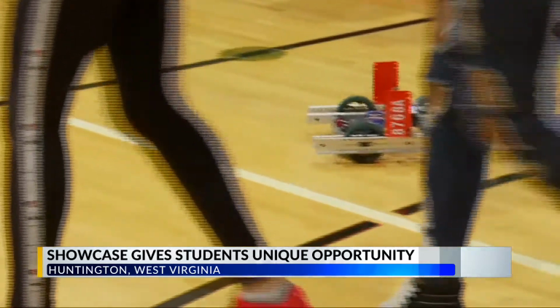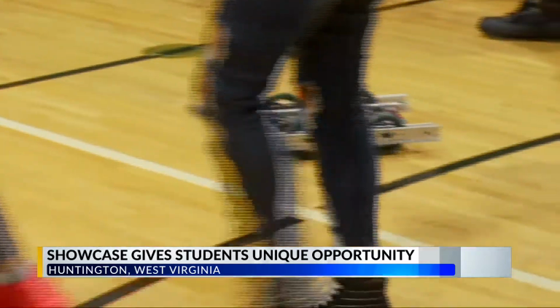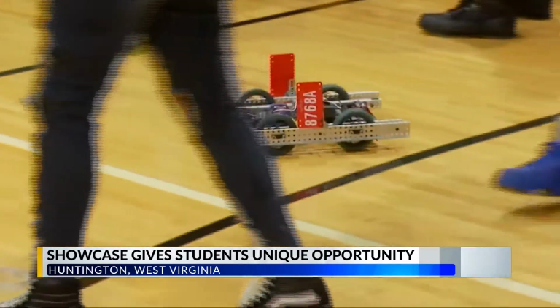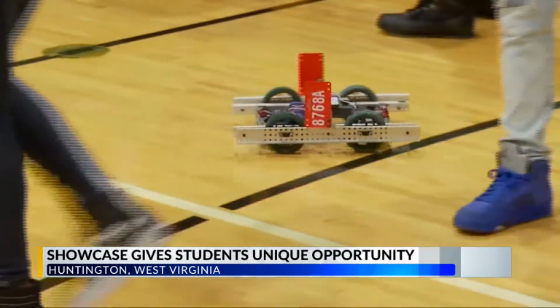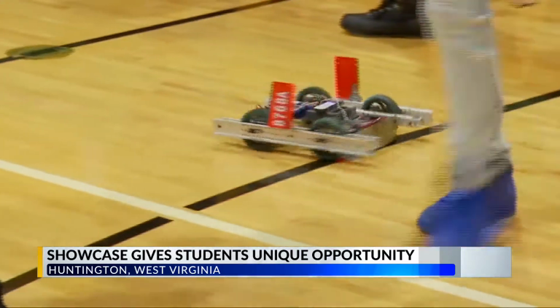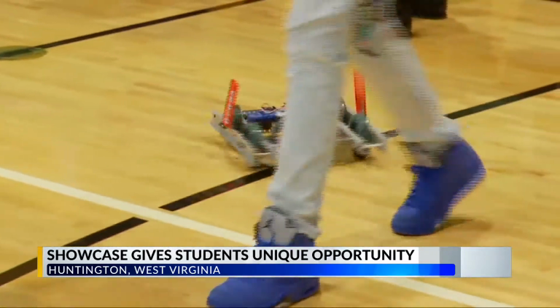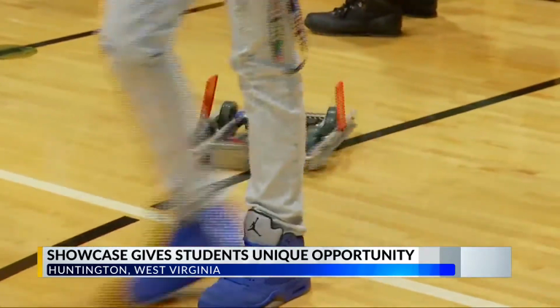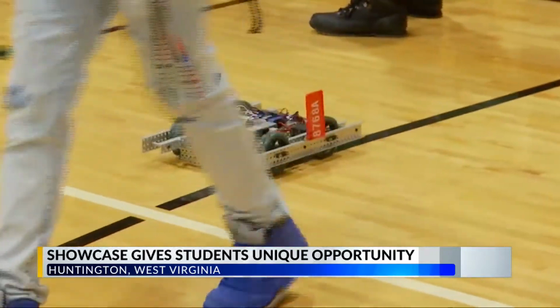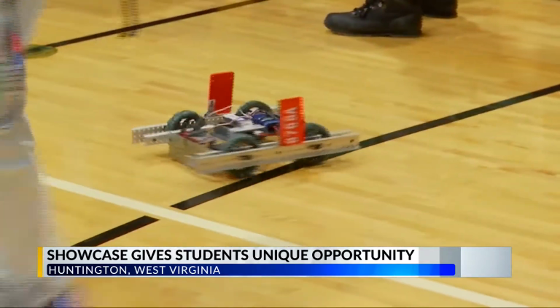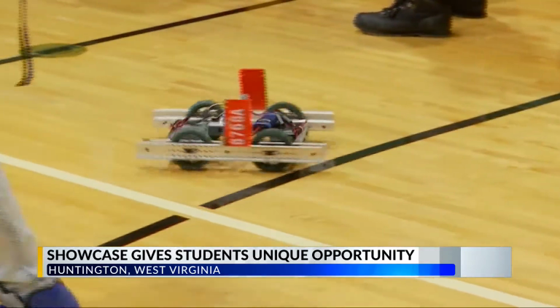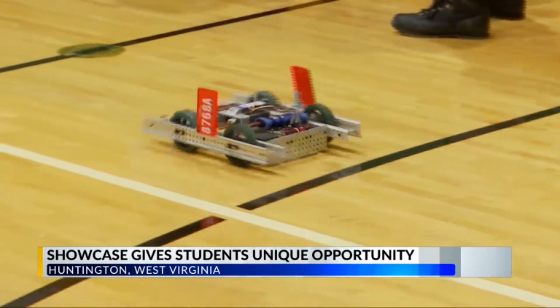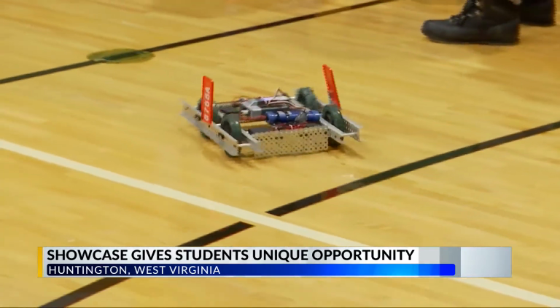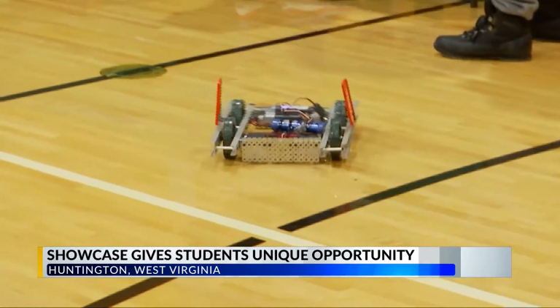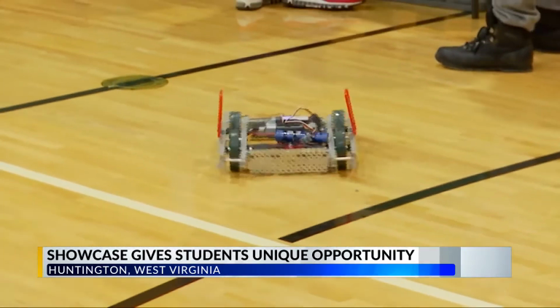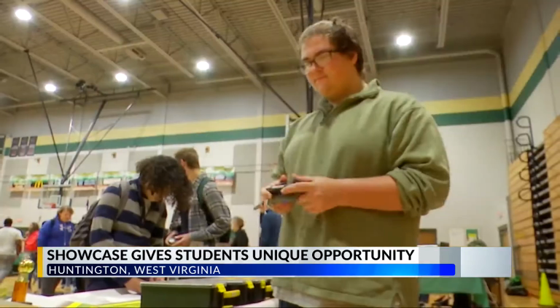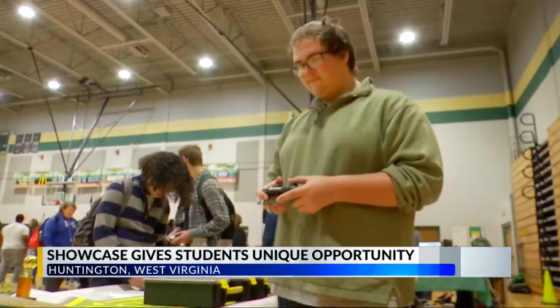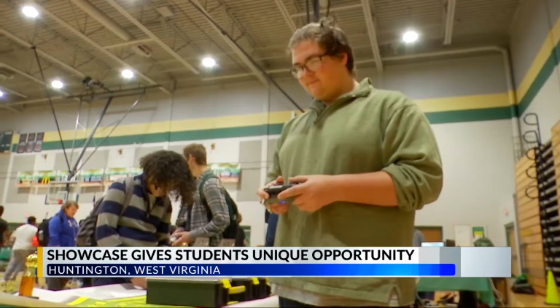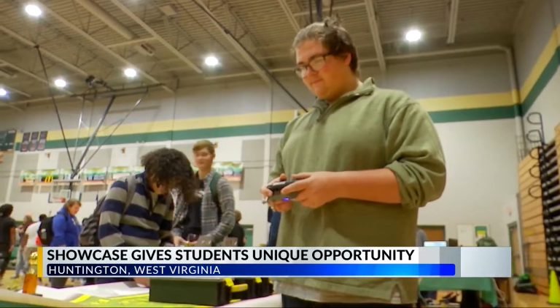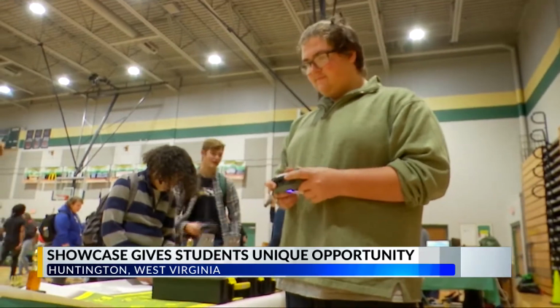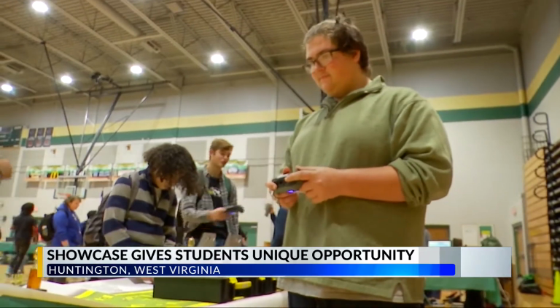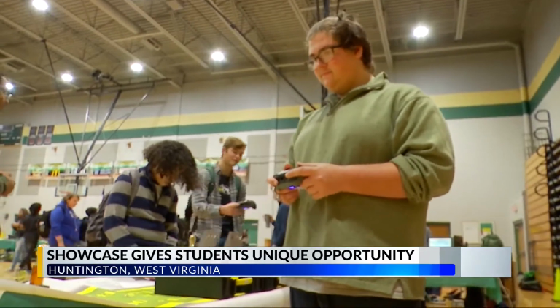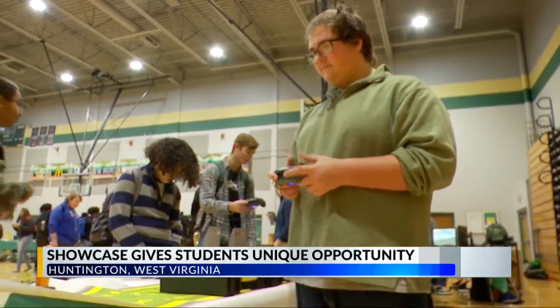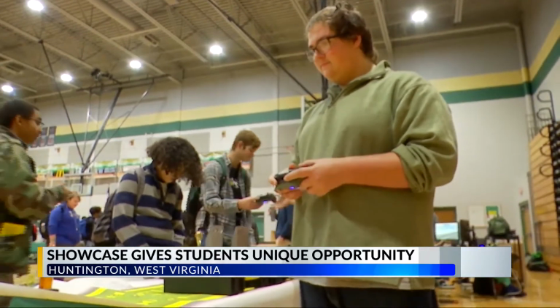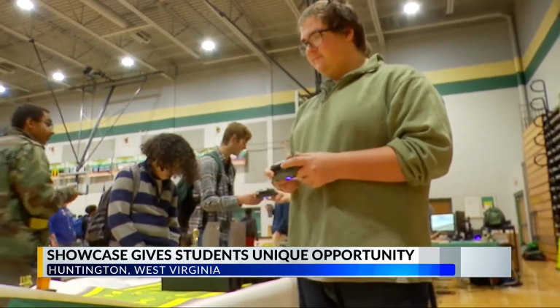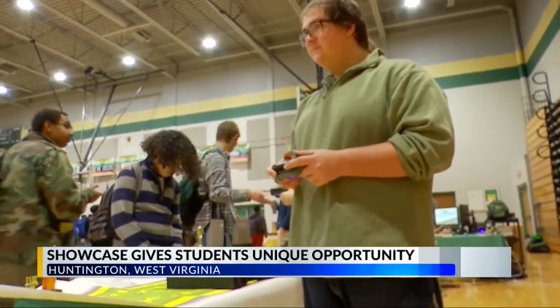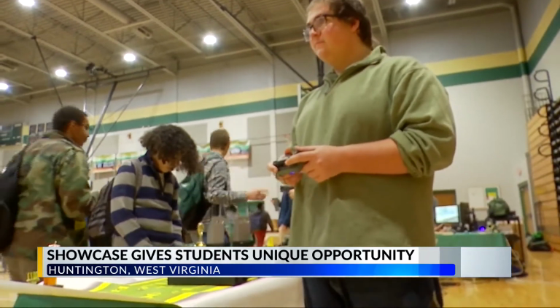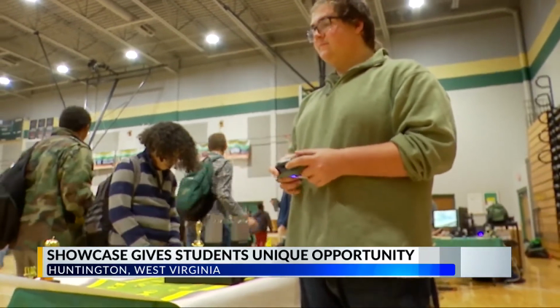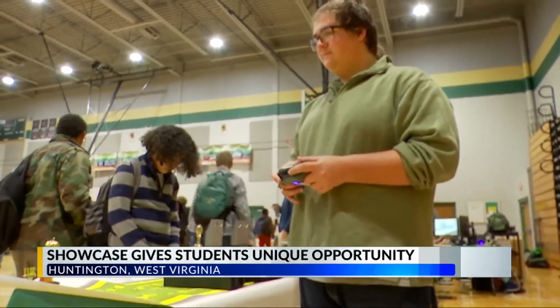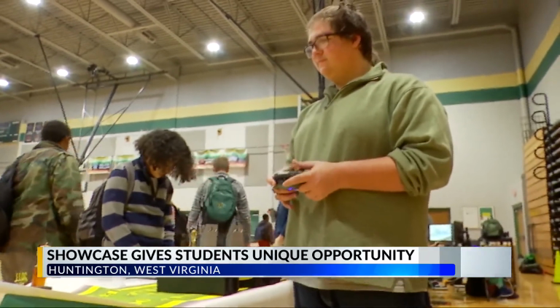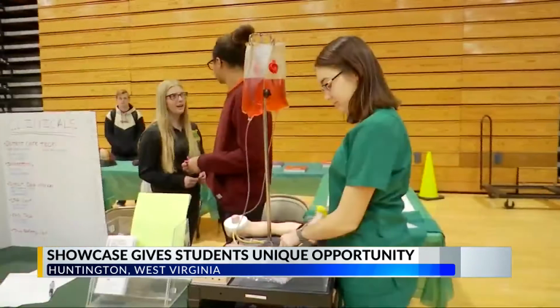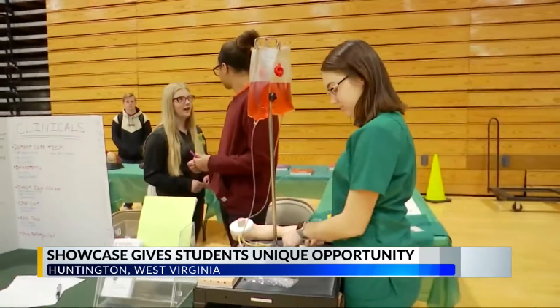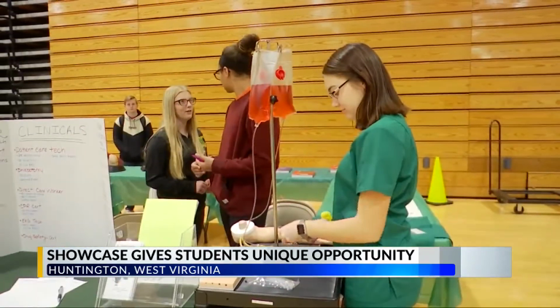Classes include subjects like health, science, aerospace, sports medicine, early childhood, ROTC, and visual and performing arts.